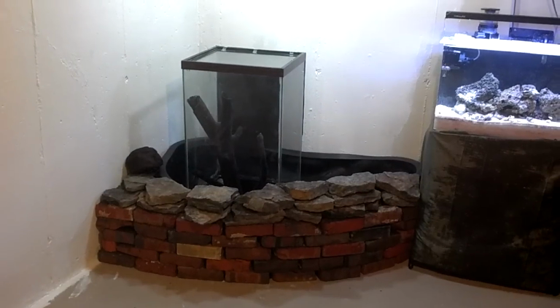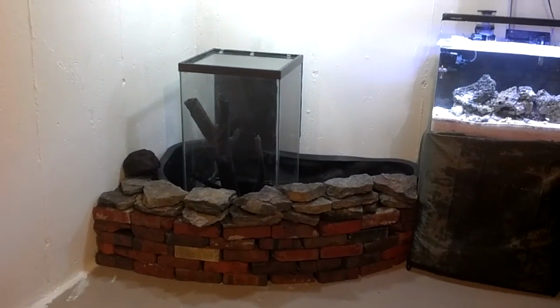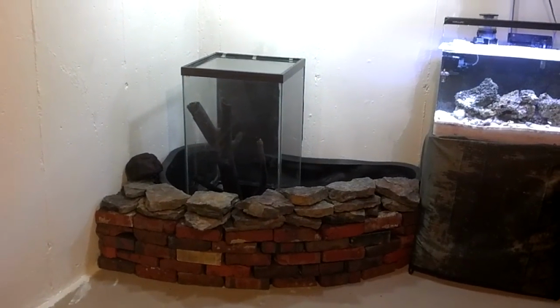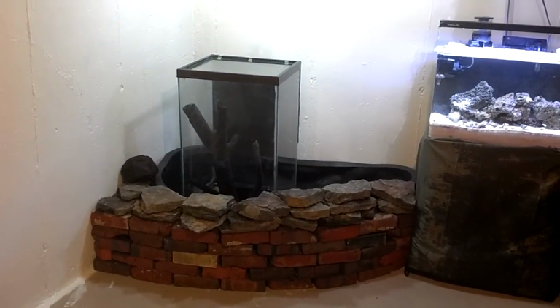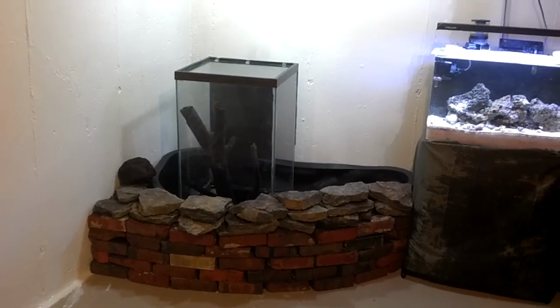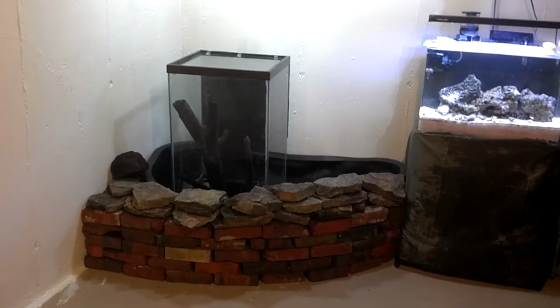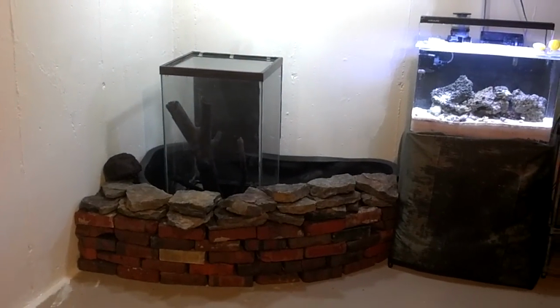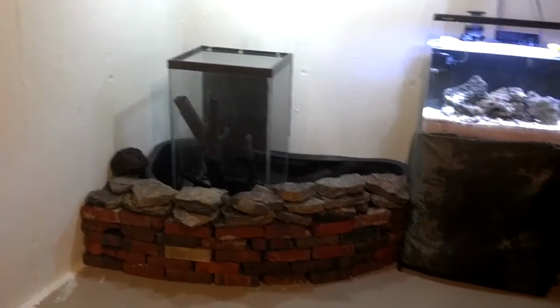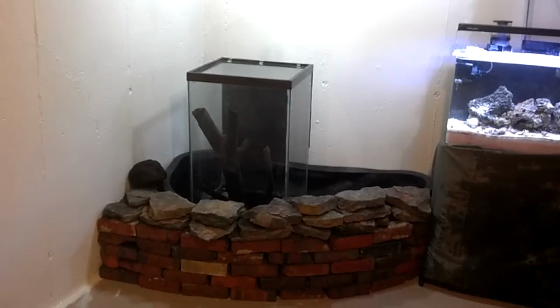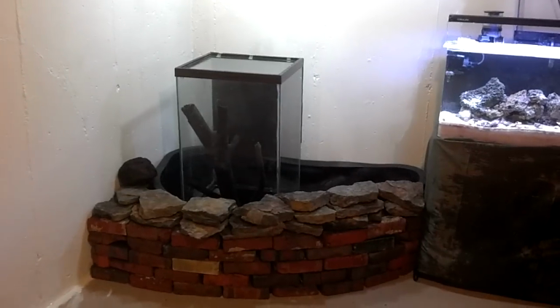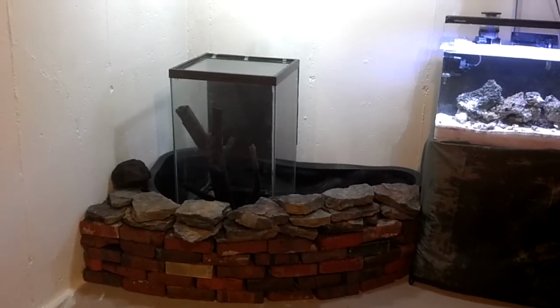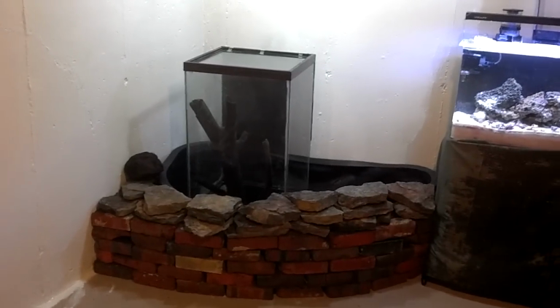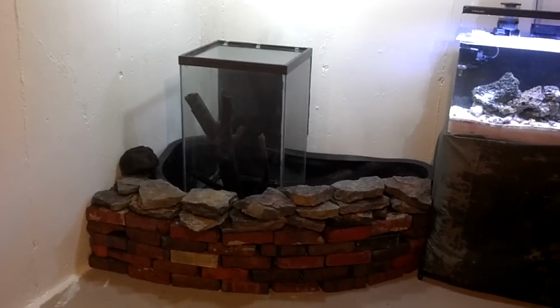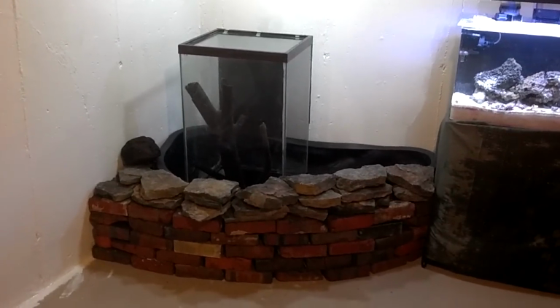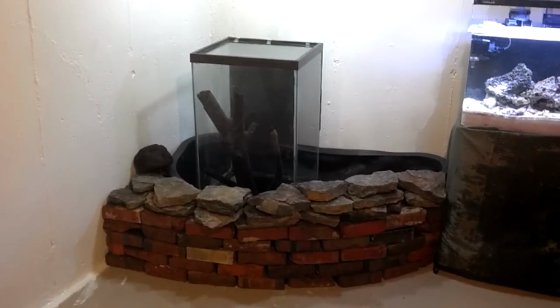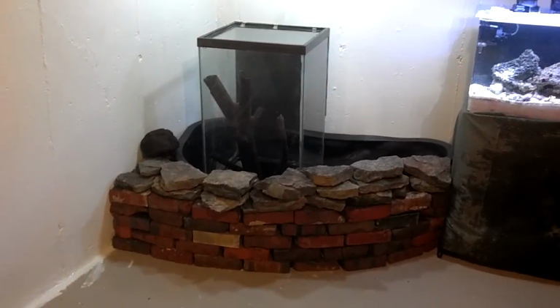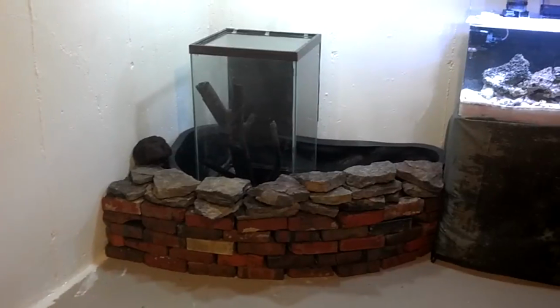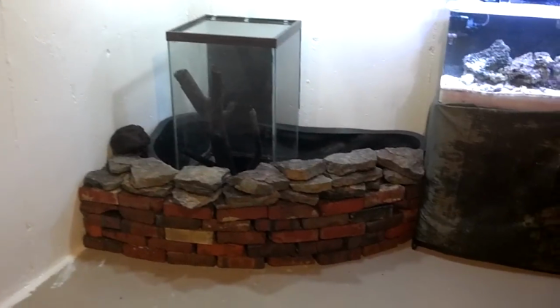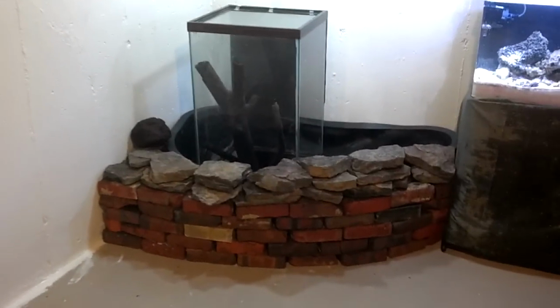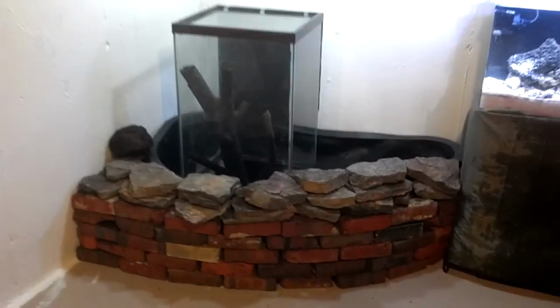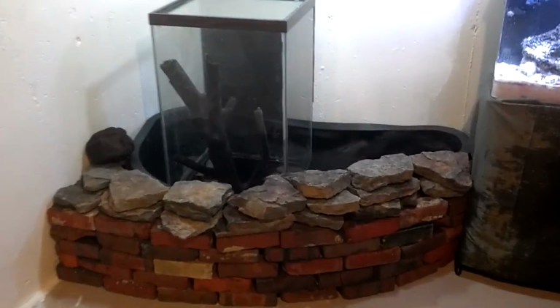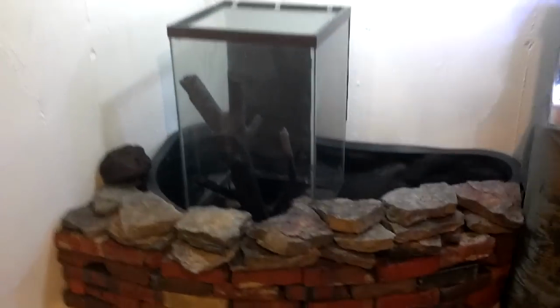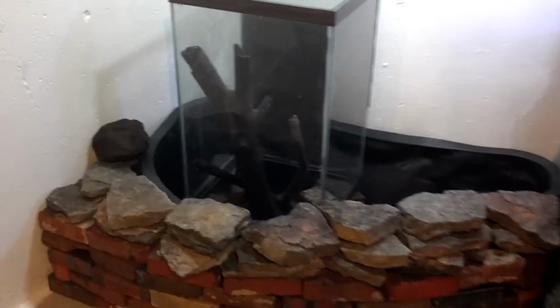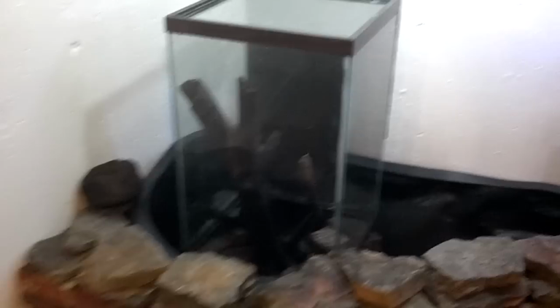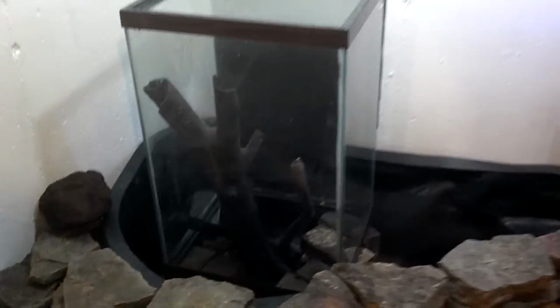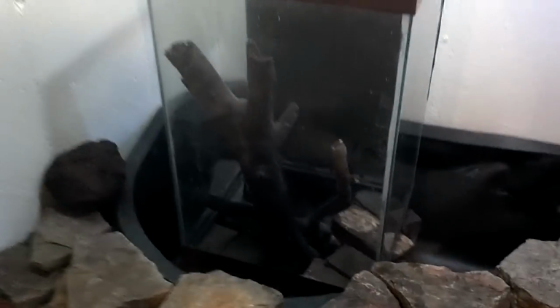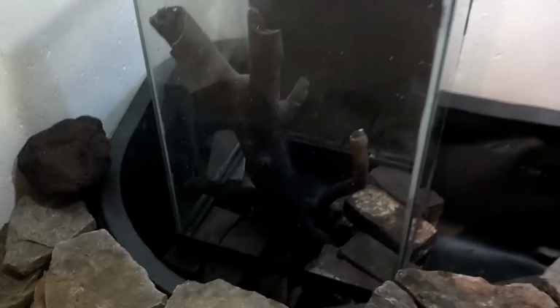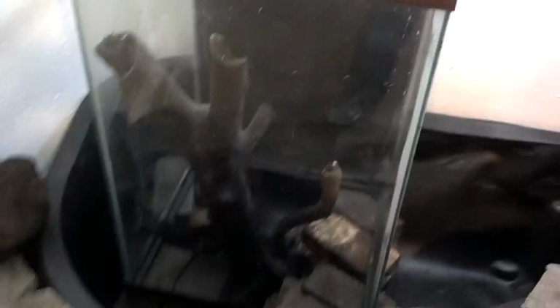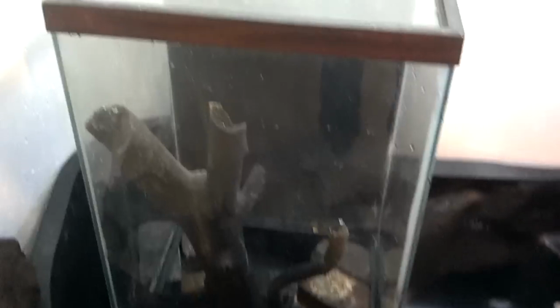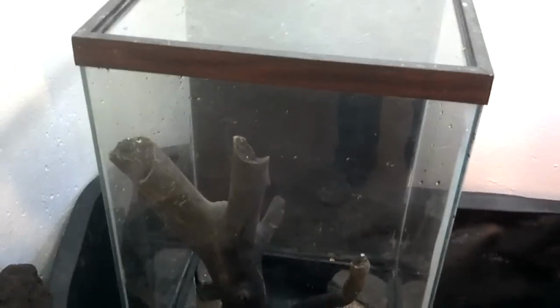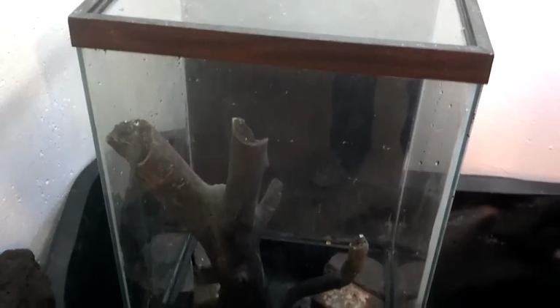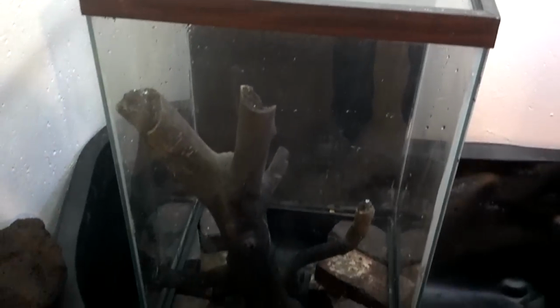Hello everyone. I thought I would show the fact that I have my open bottom fish tank finished. It was kind of hard for you guys to see on the video, but there is some driftwood in there.